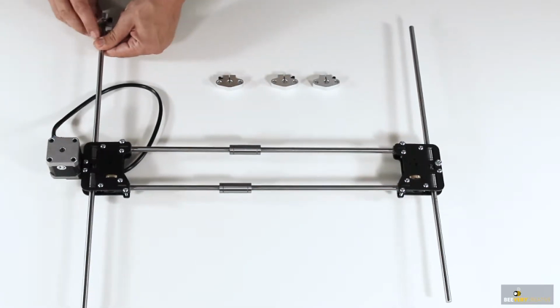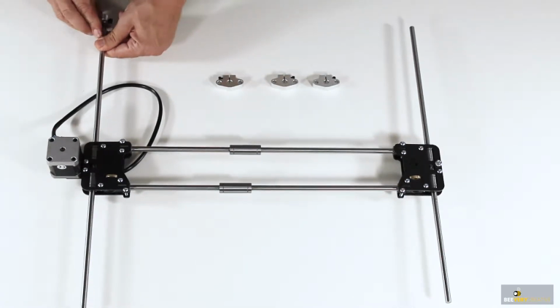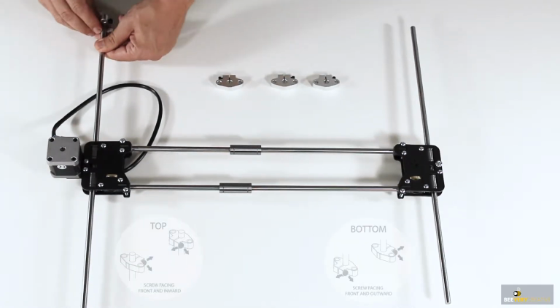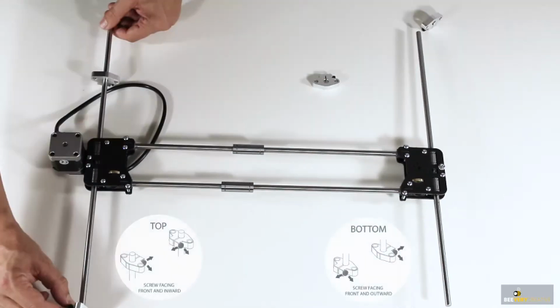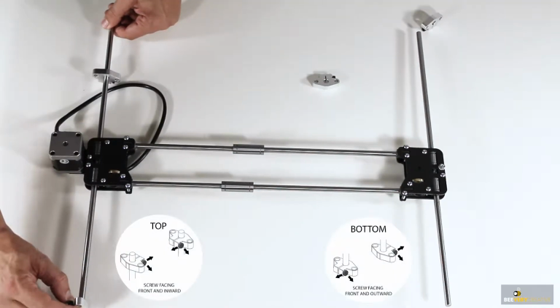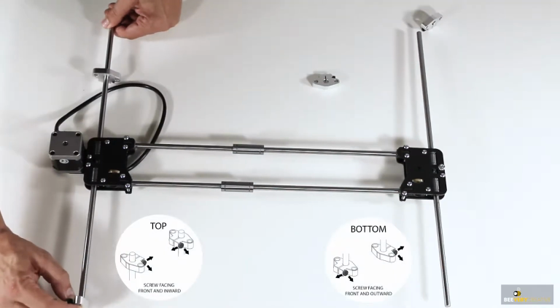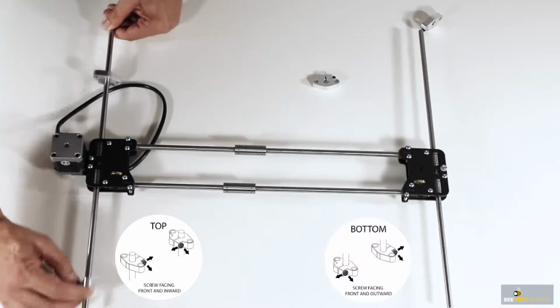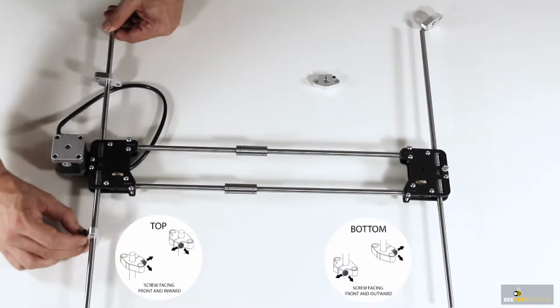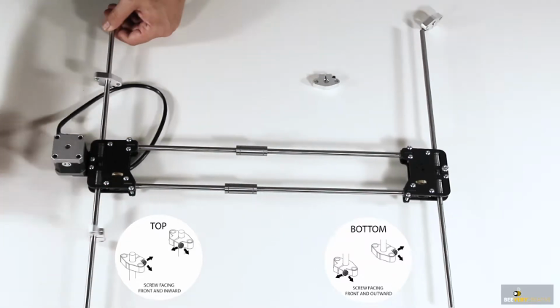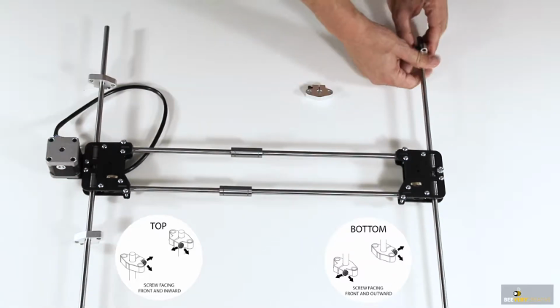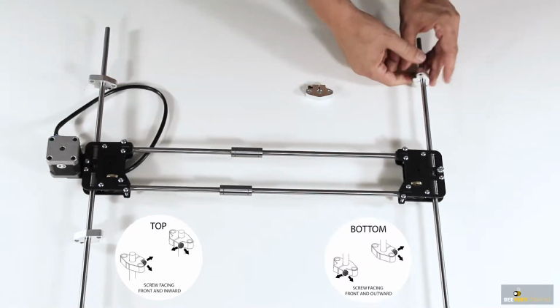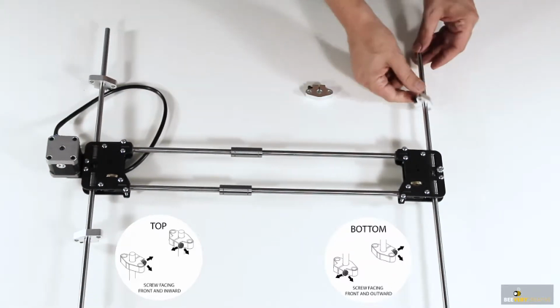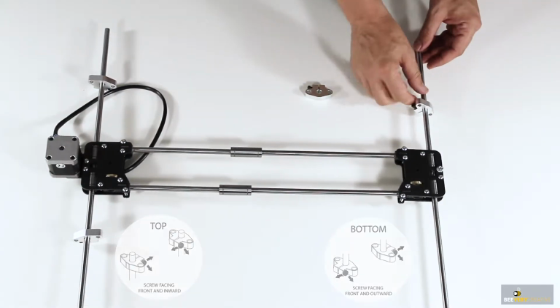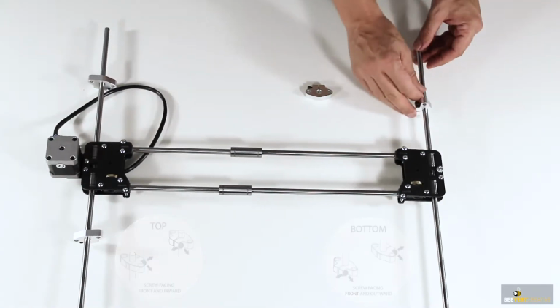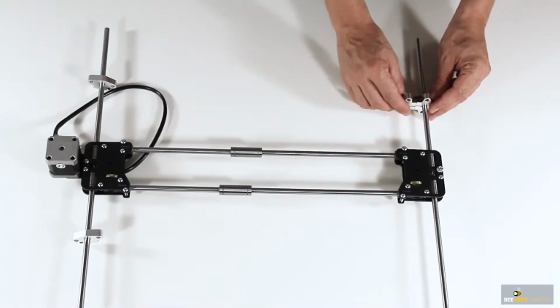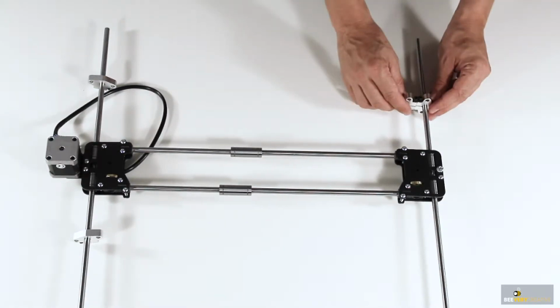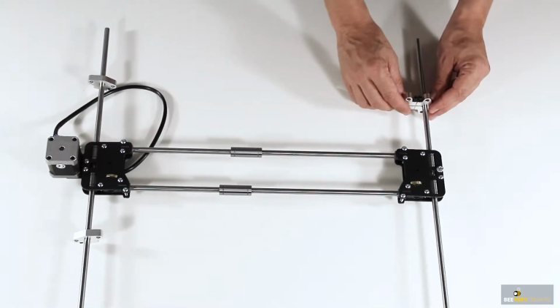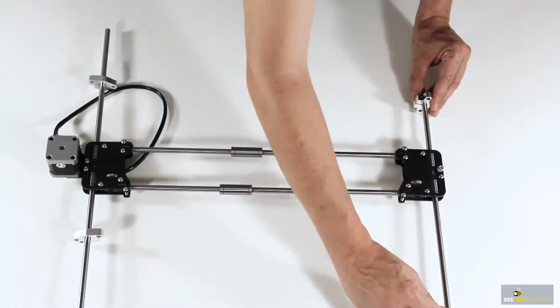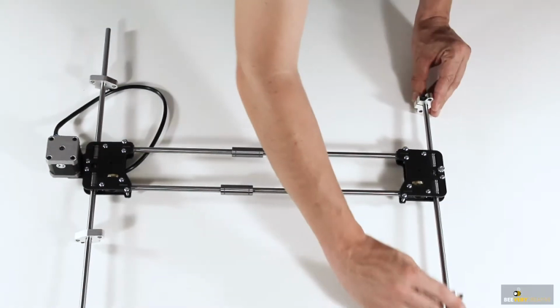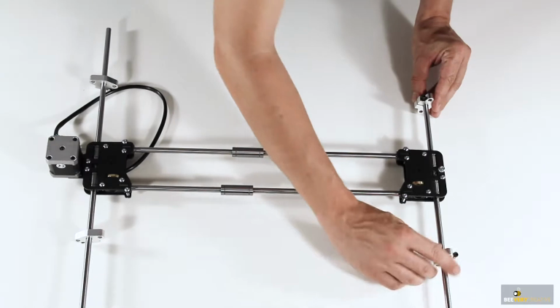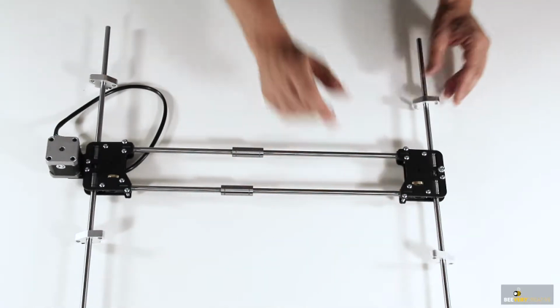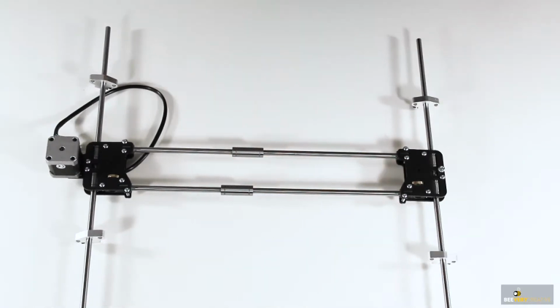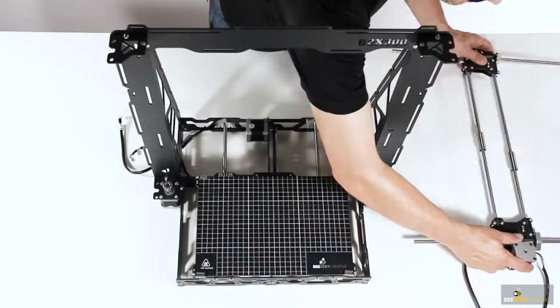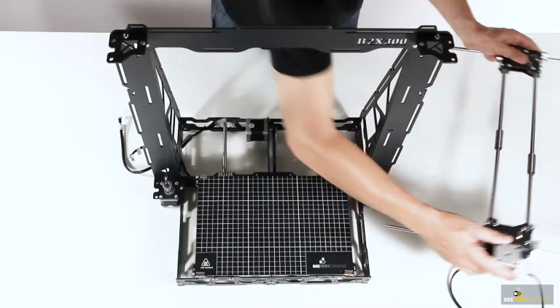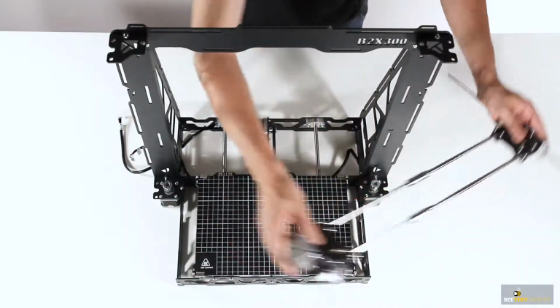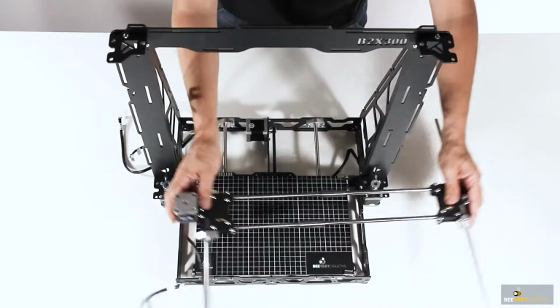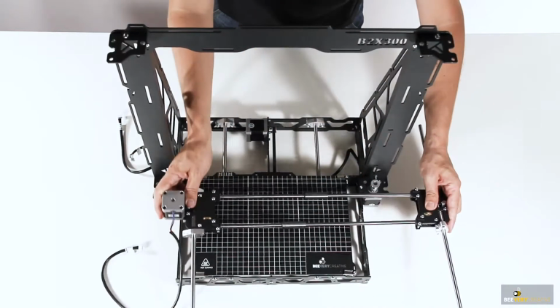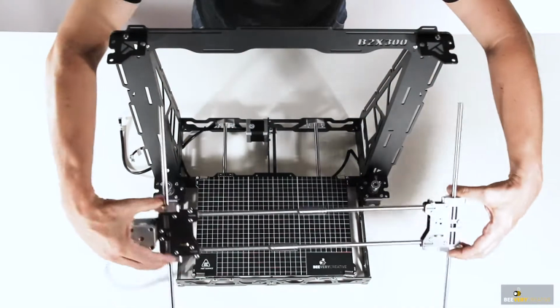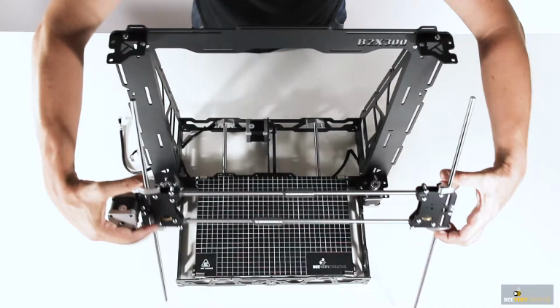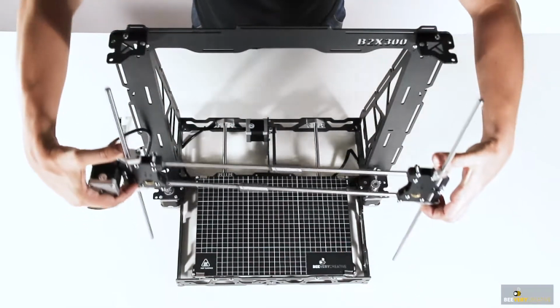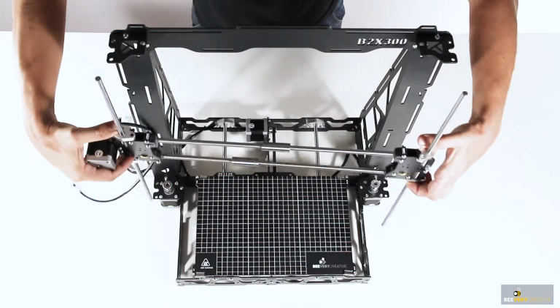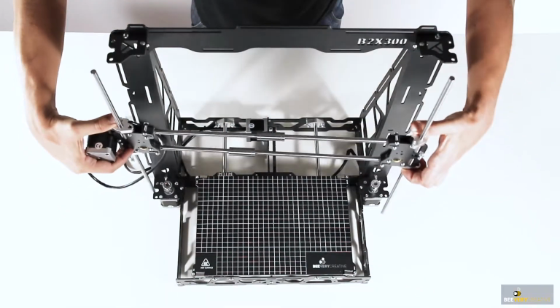Next we slip on some guide supports on each linear guide. Take a moment to check the orientation, as the tightening bolts must face the front of the printer for easier access when fastening them later on.